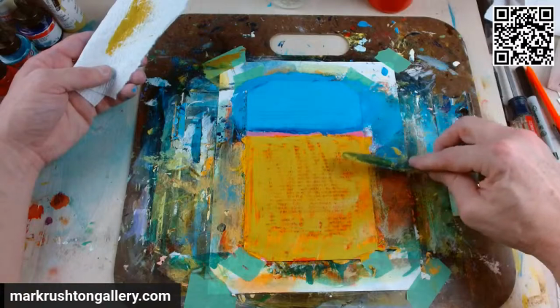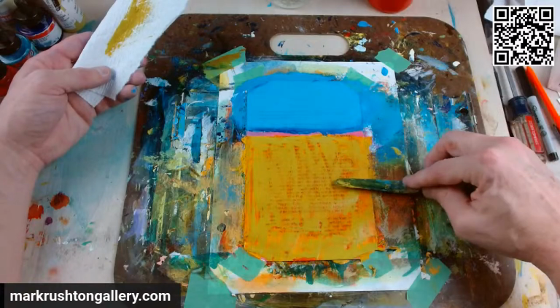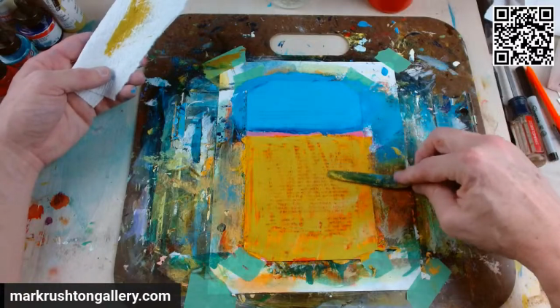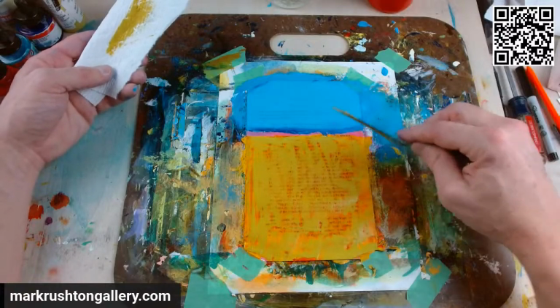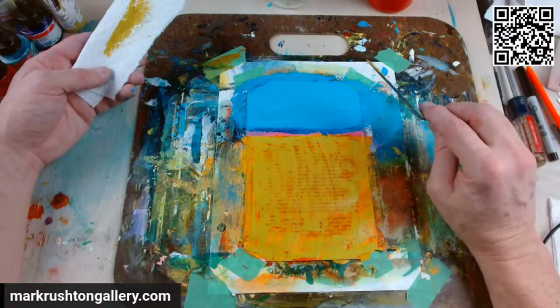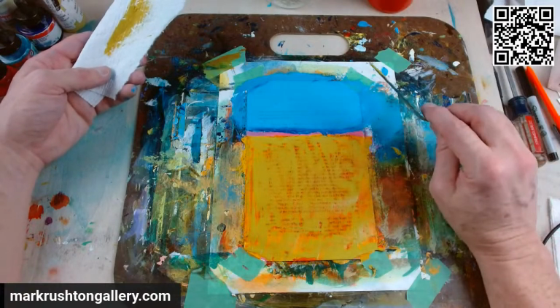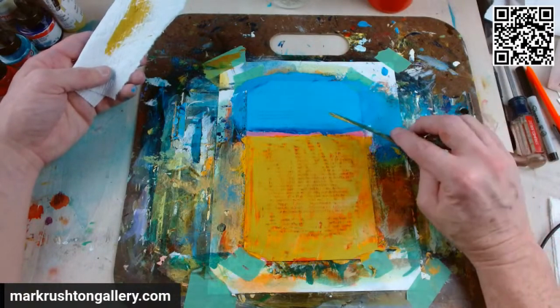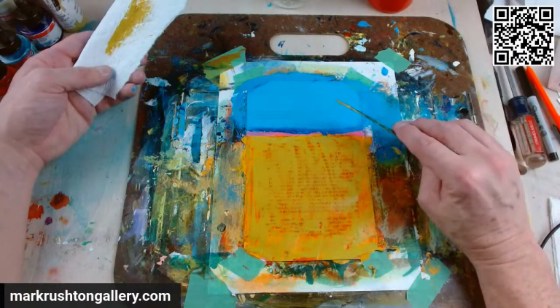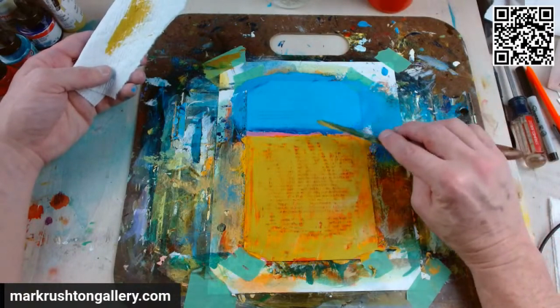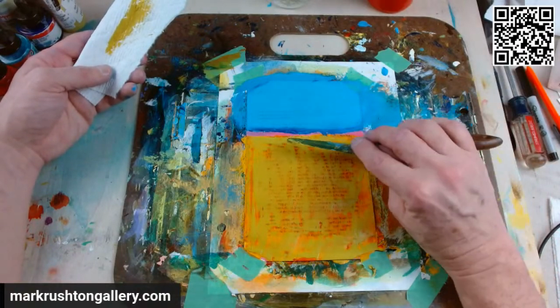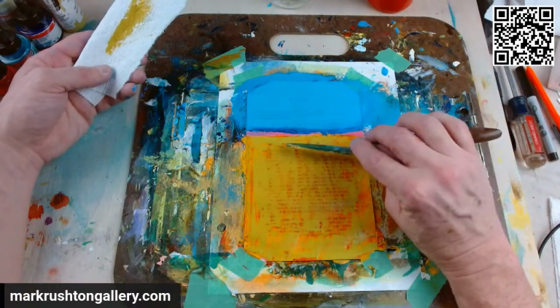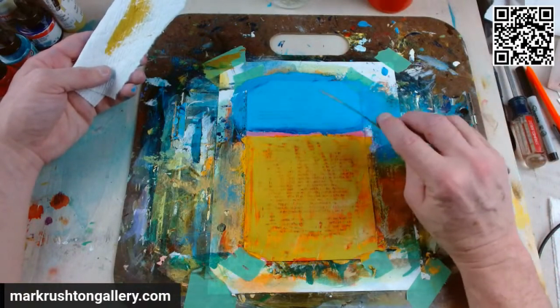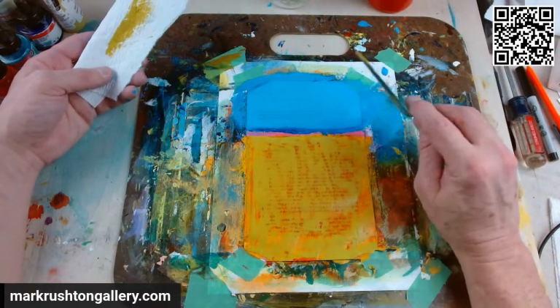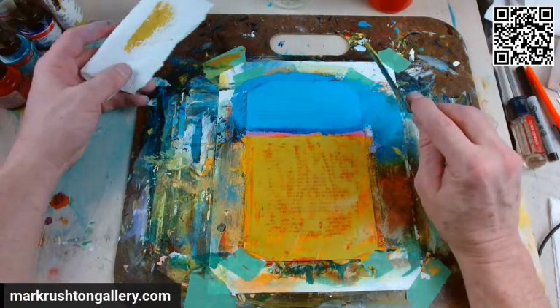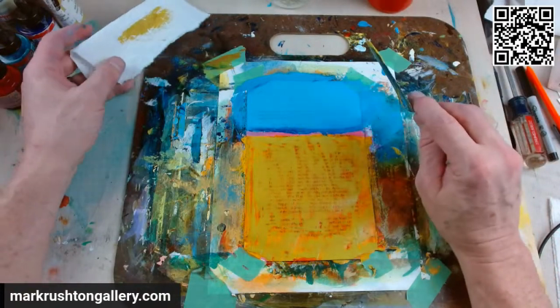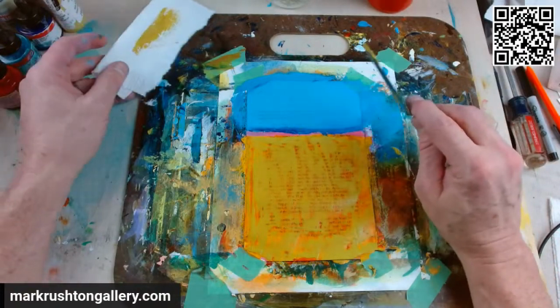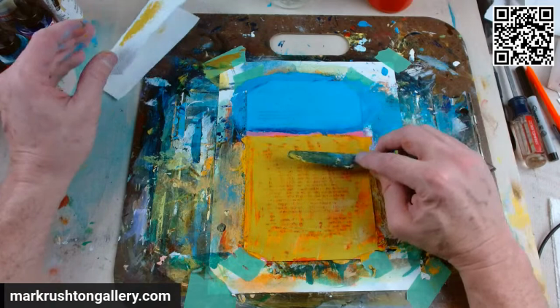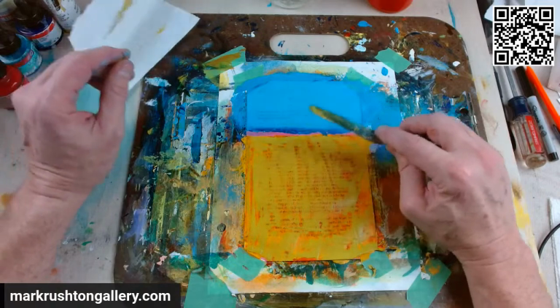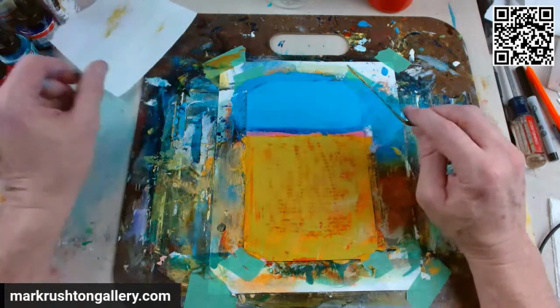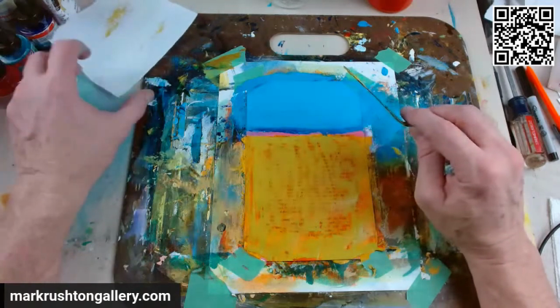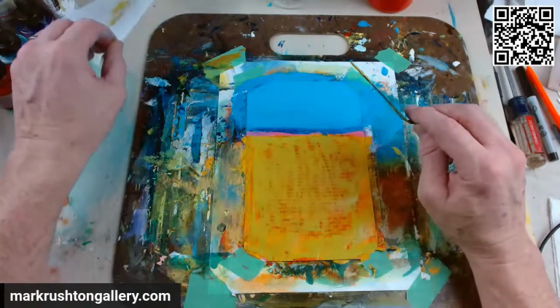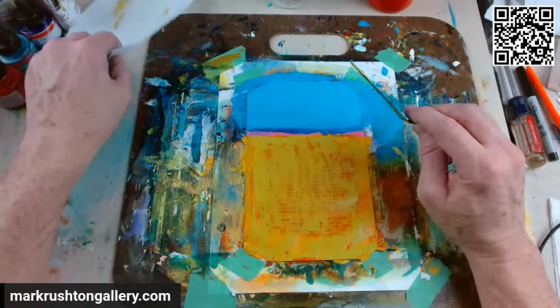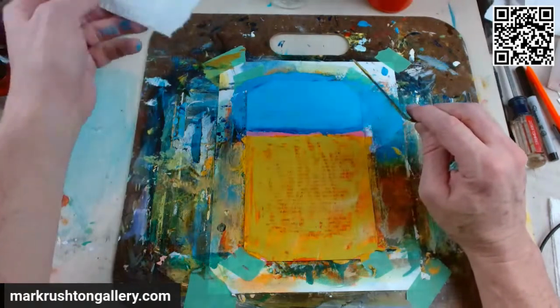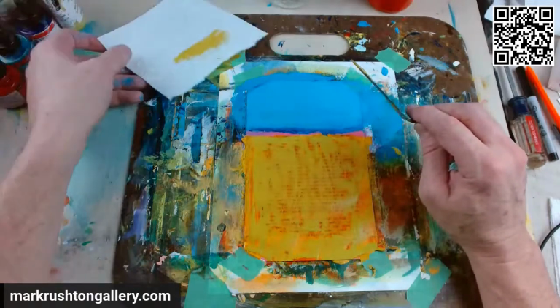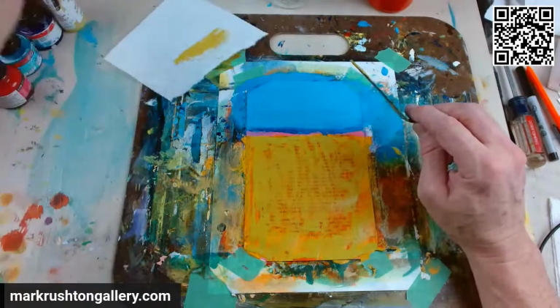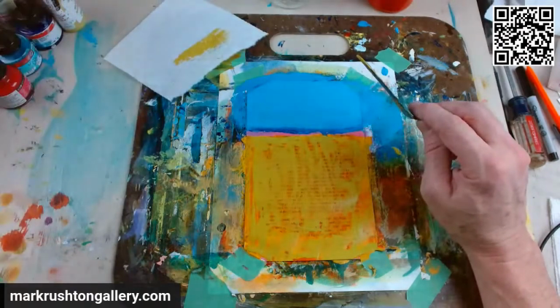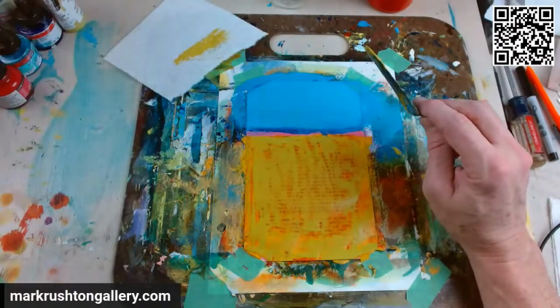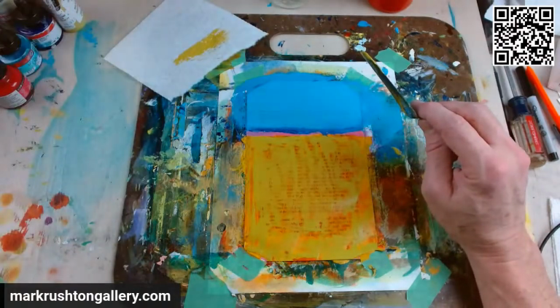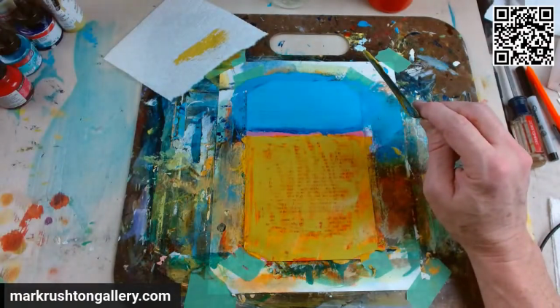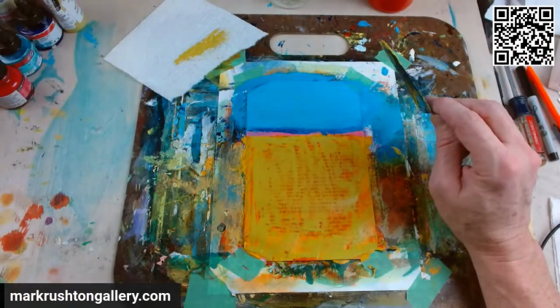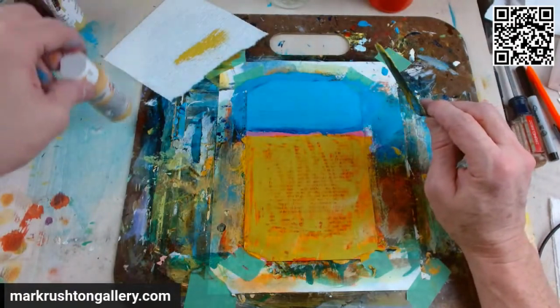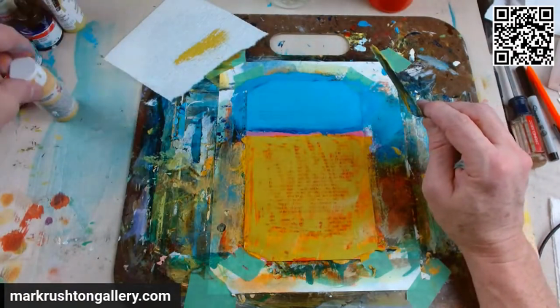I kind of like that little pink sticking through there - that's interesting. I don't like this green though, that's a problem. I've got to work on it.